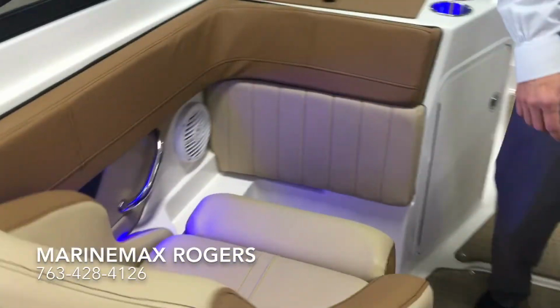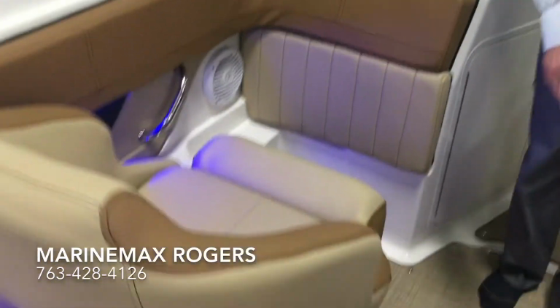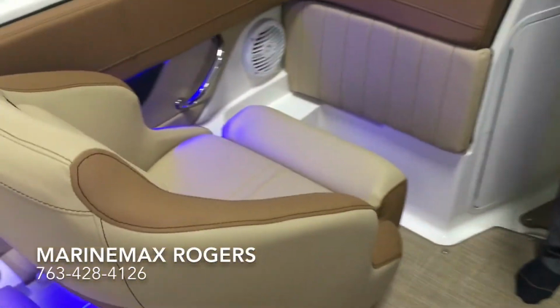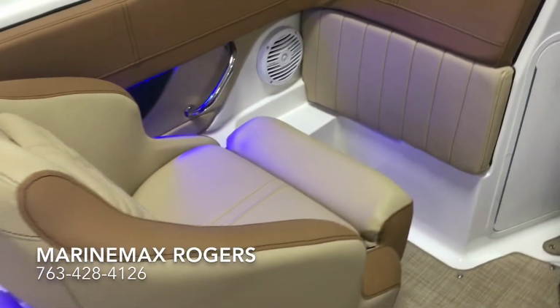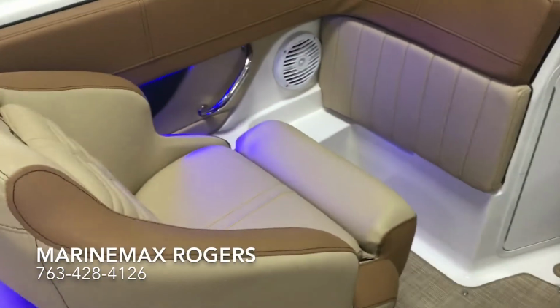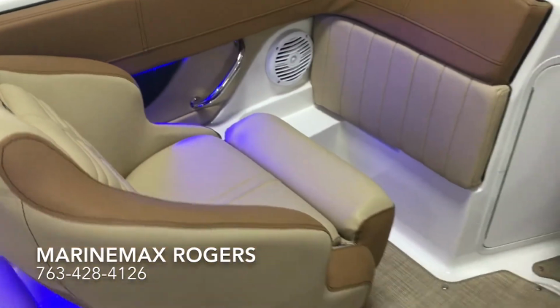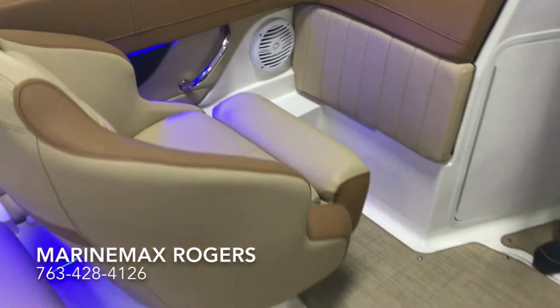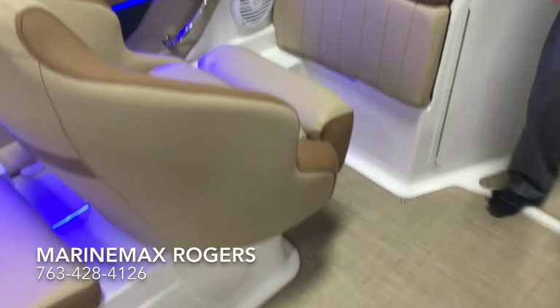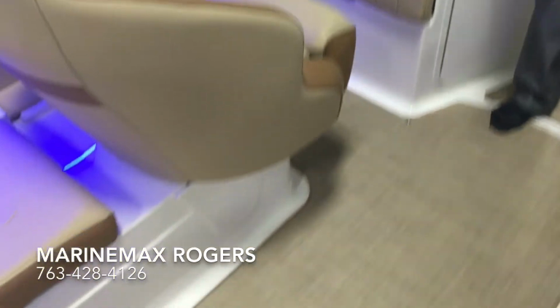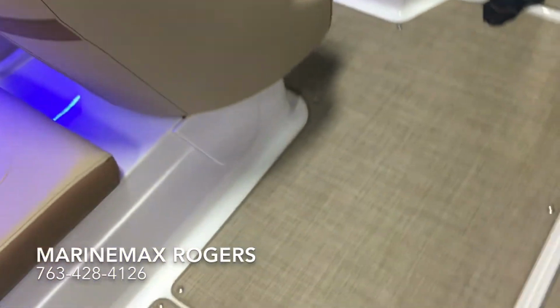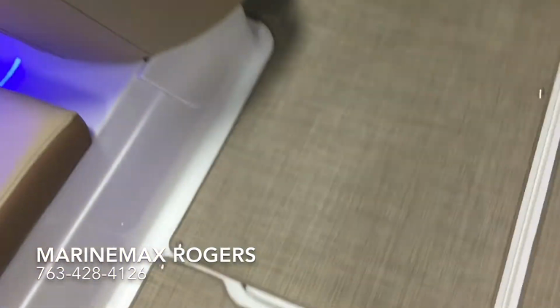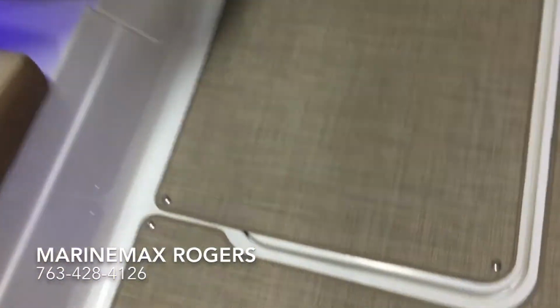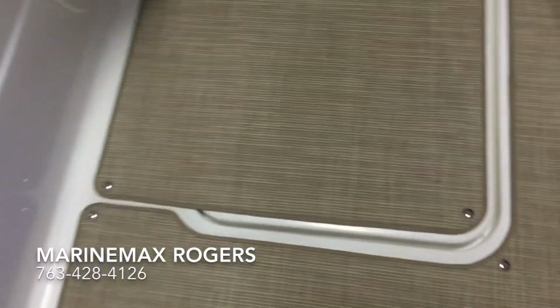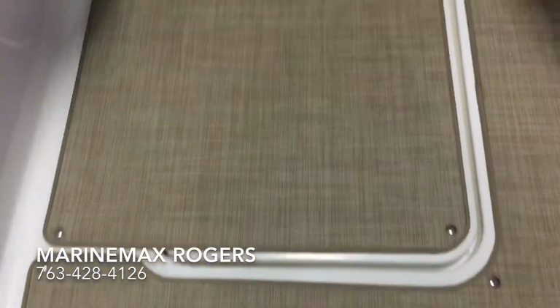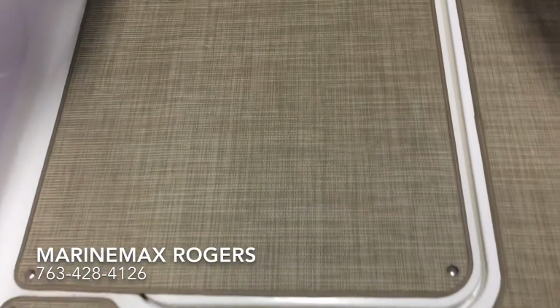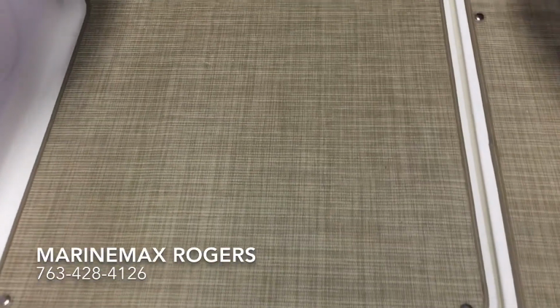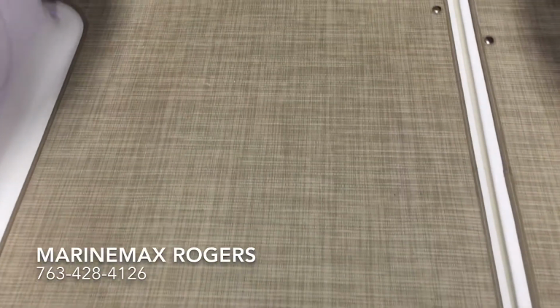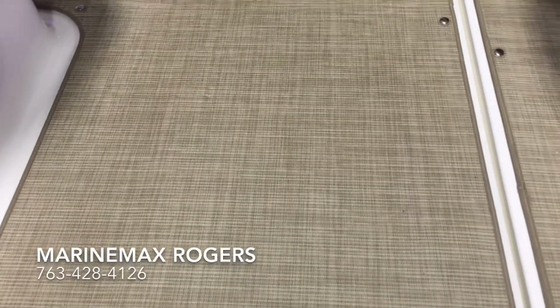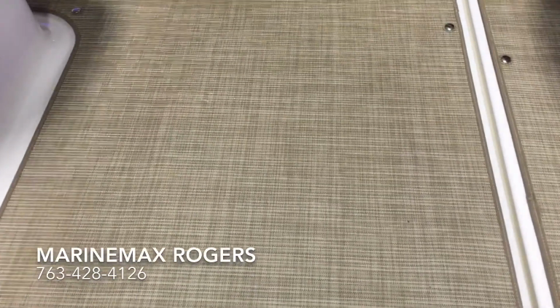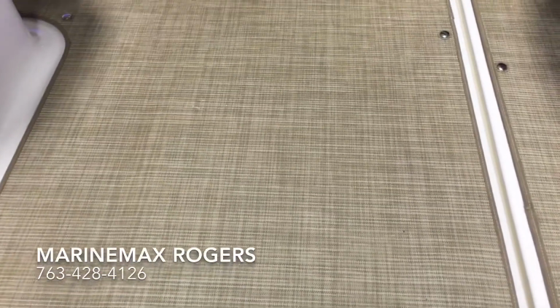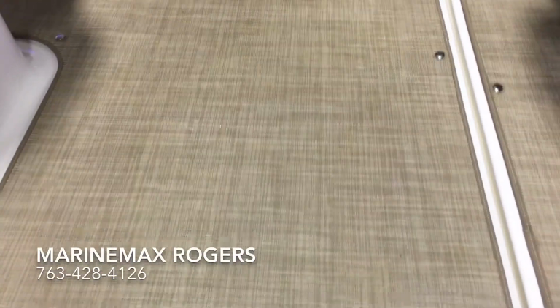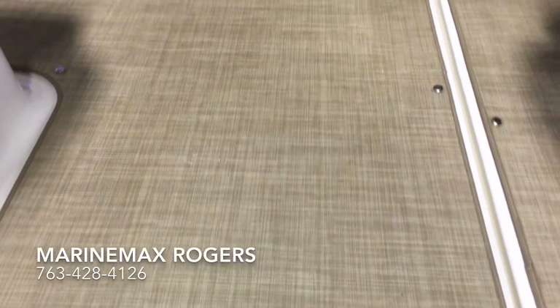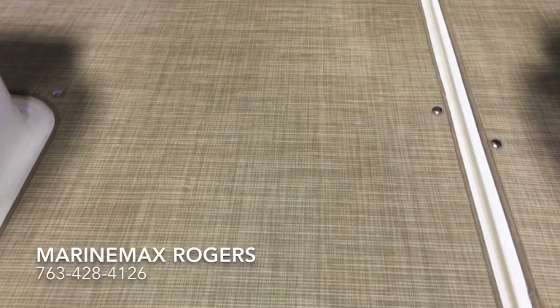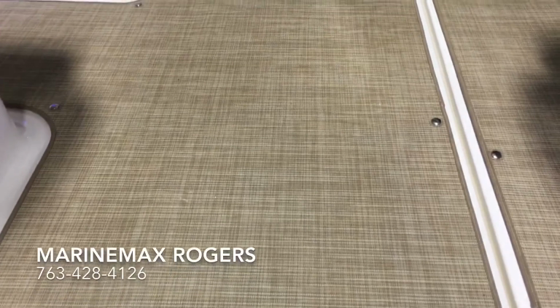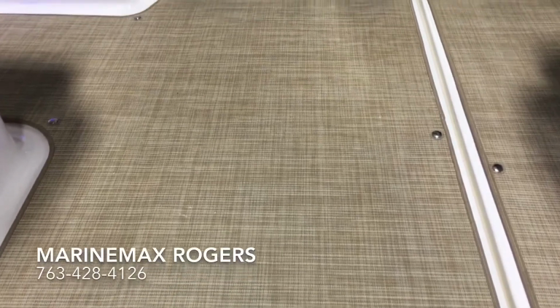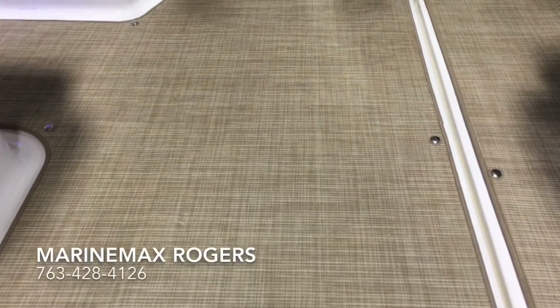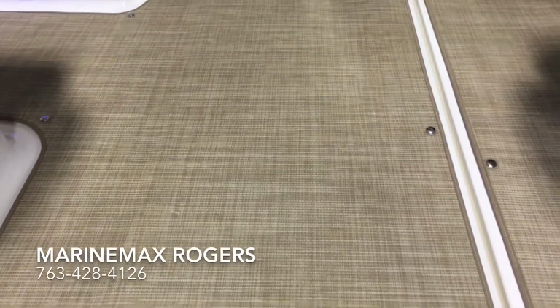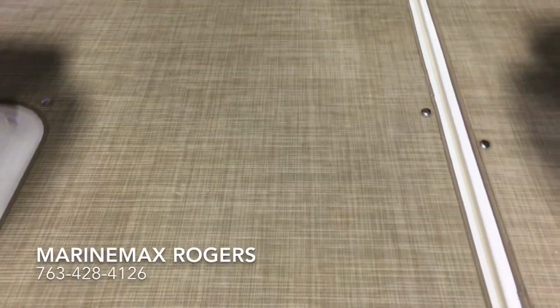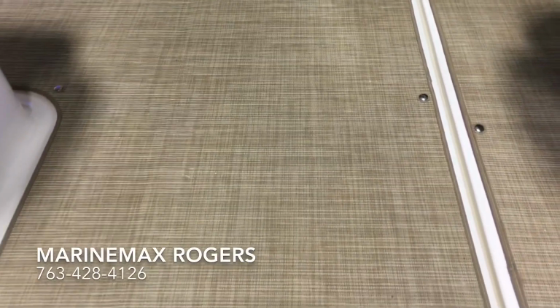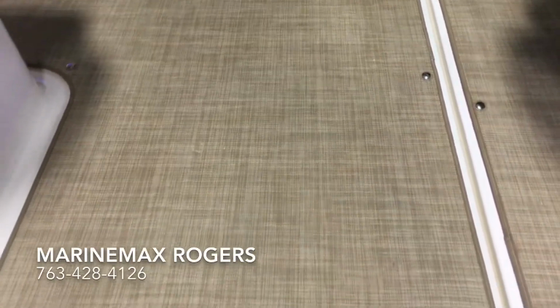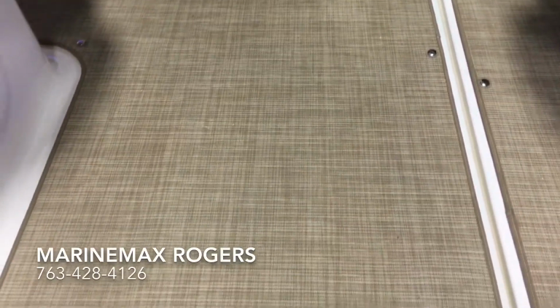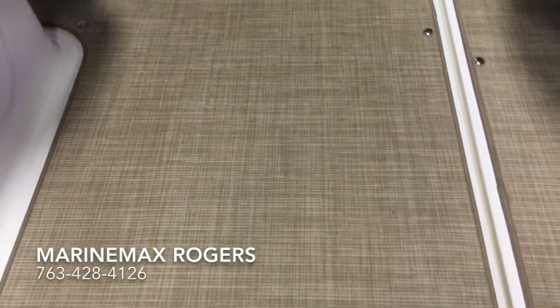We also ordered it with the new infinity woven flooring. Very easy to clean — snap in, snap out. Dries very quickly compared to carpet.